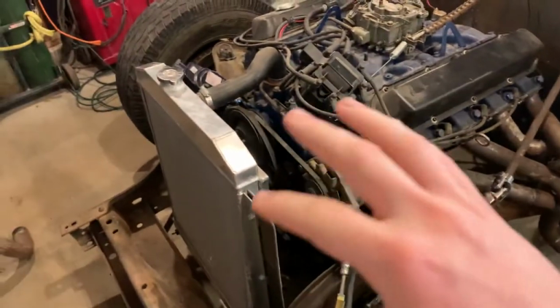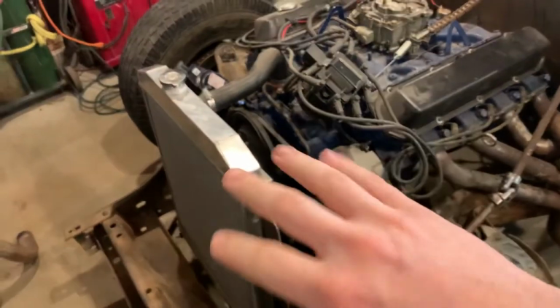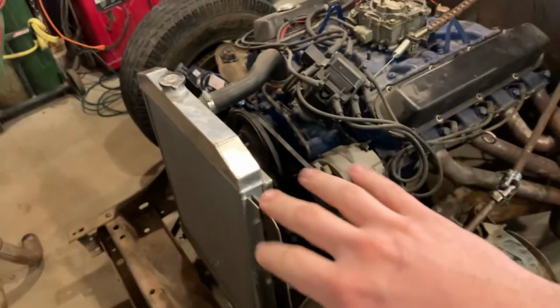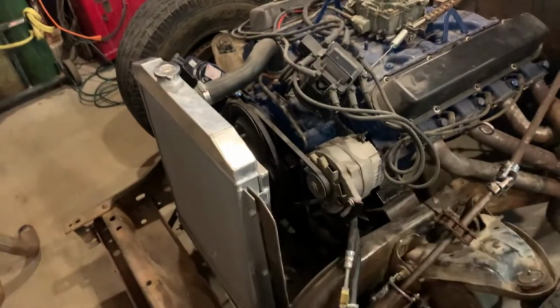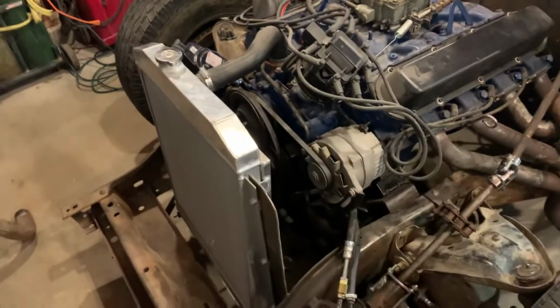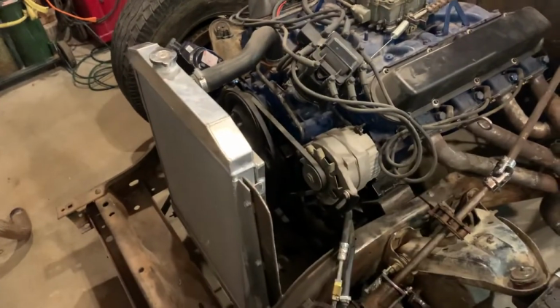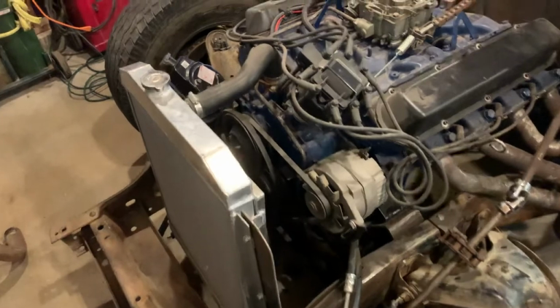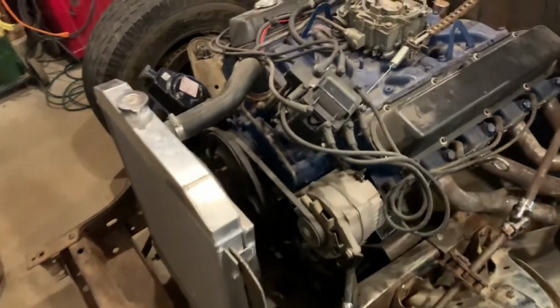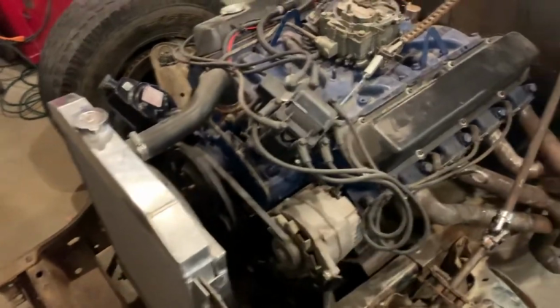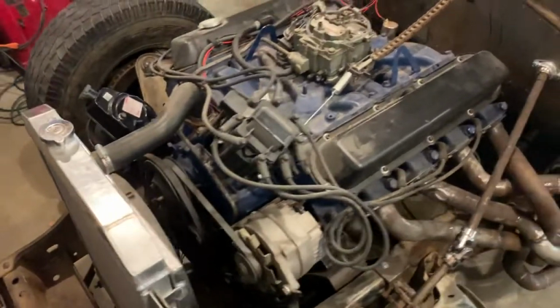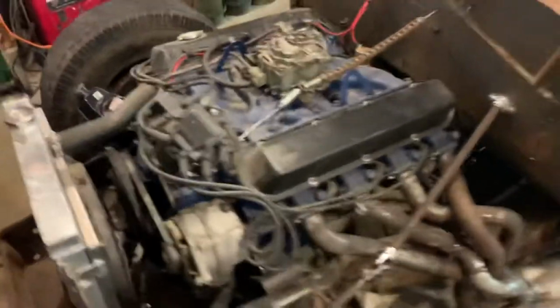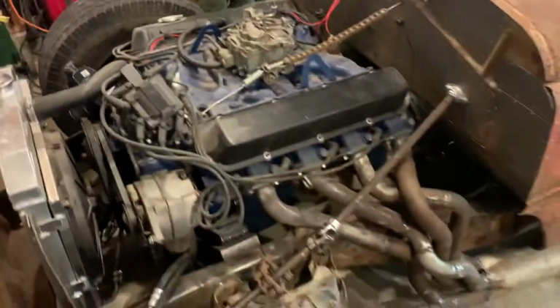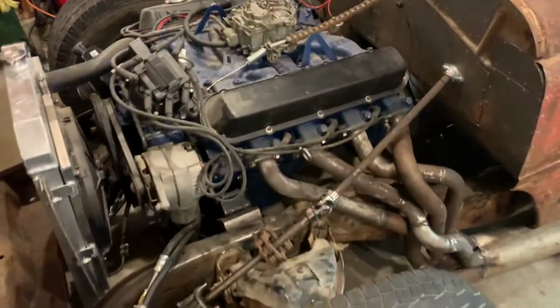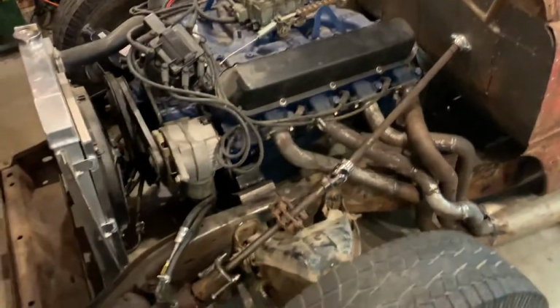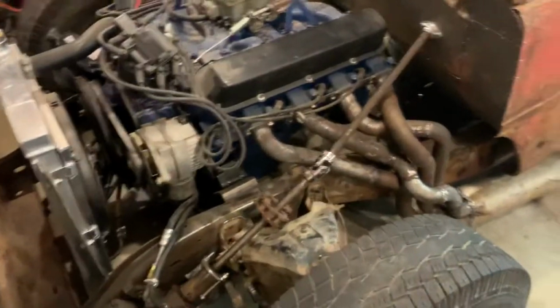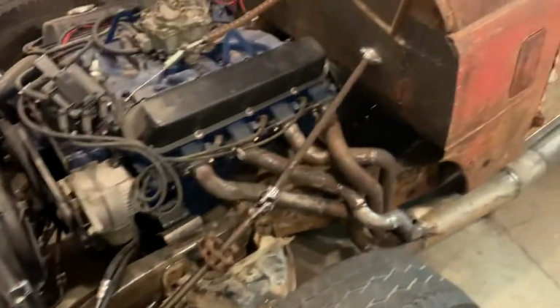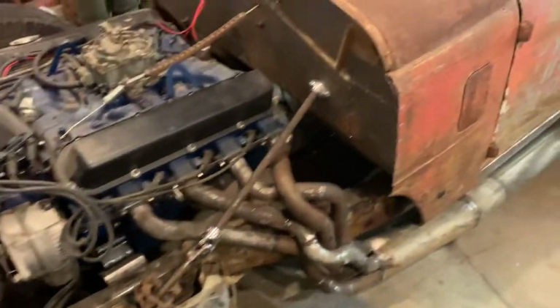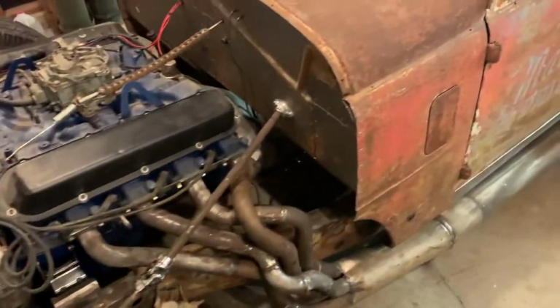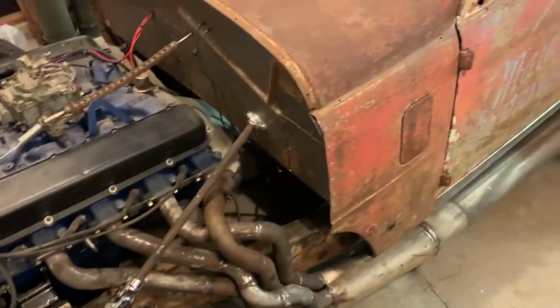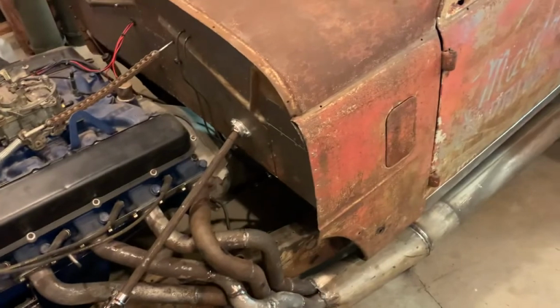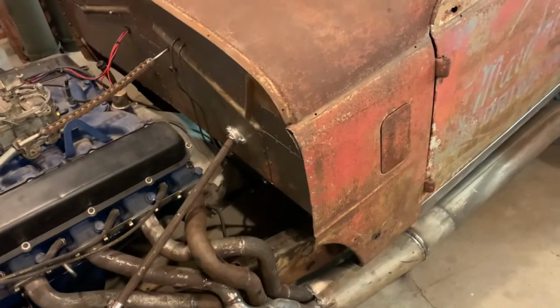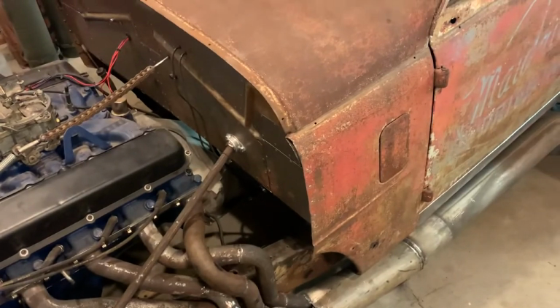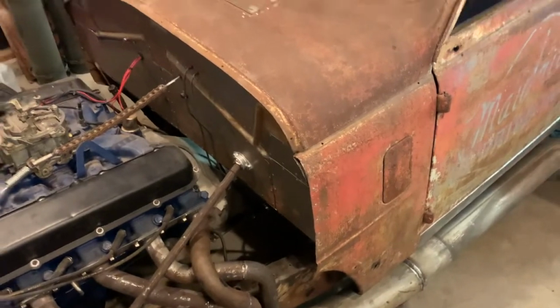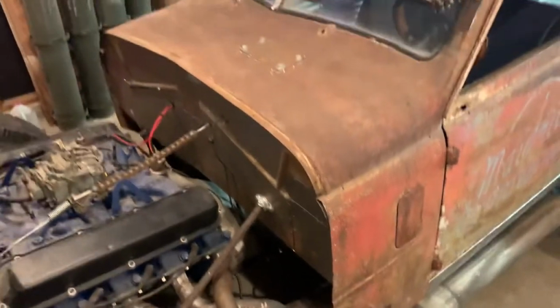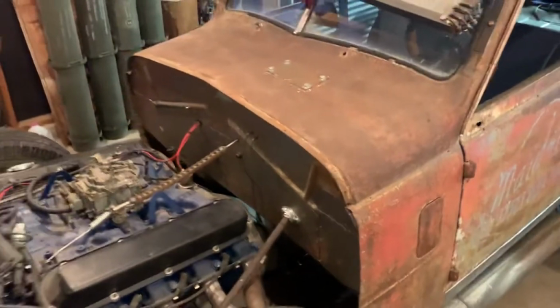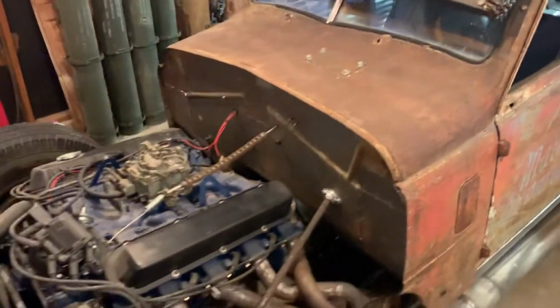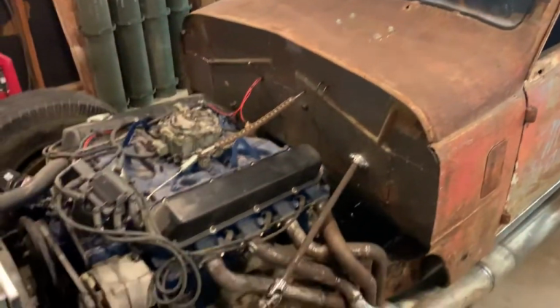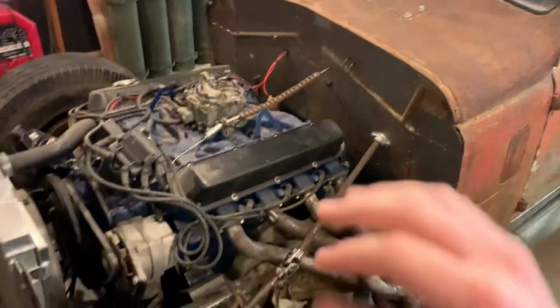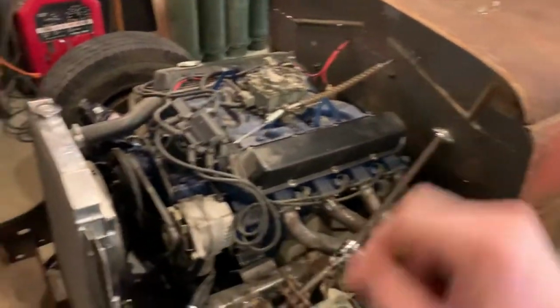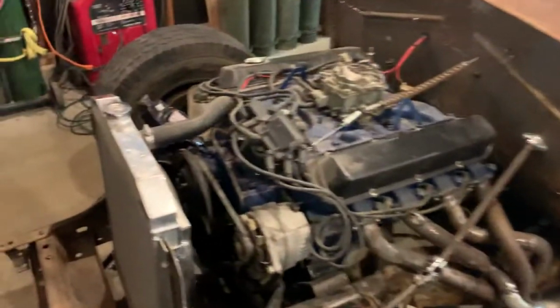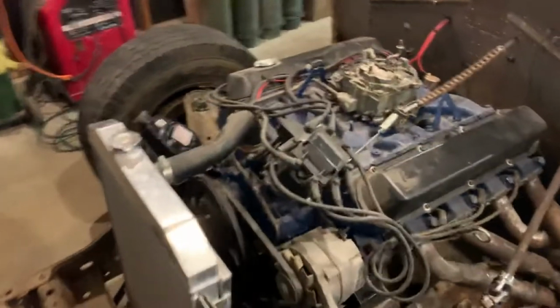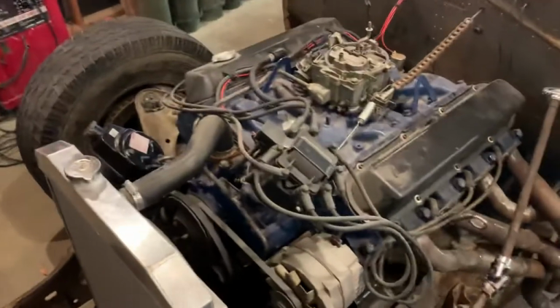A '48 to '54 Chevy truck radiator. The trans is a Buick Super Turbine 400 with a switch-pitch variable stall torque converter.